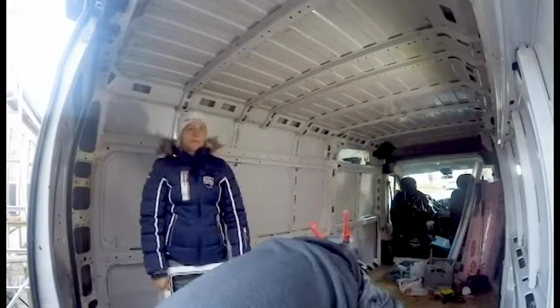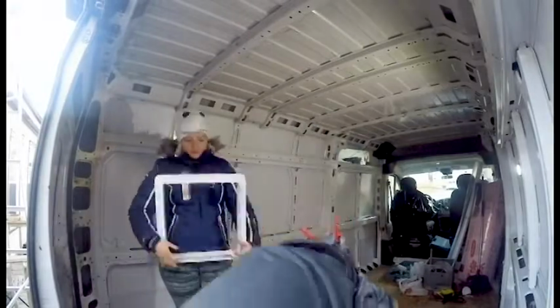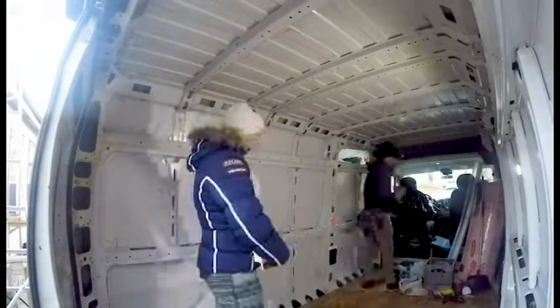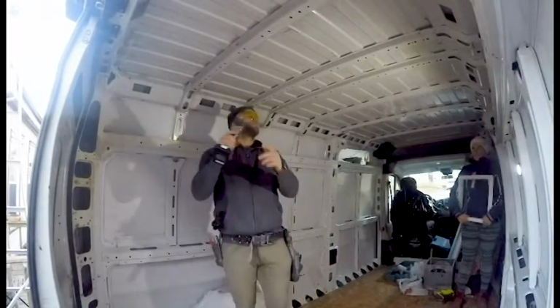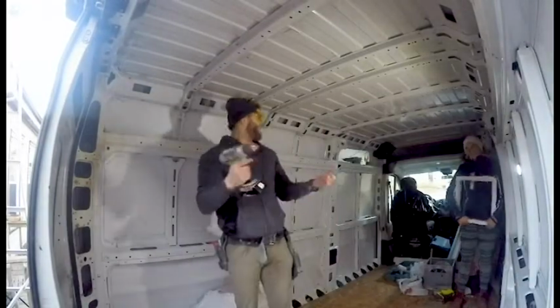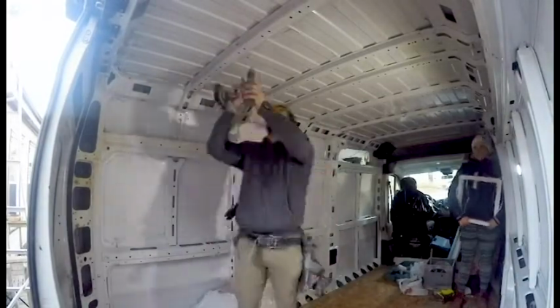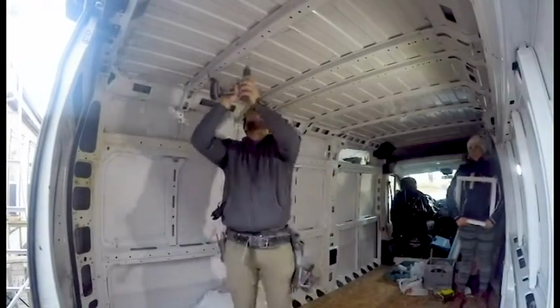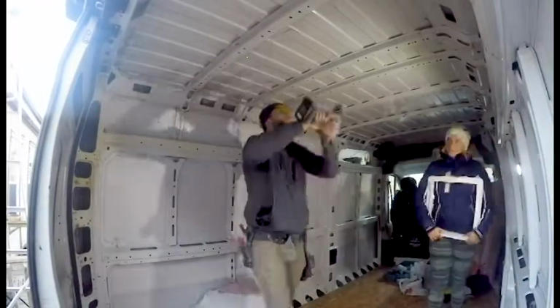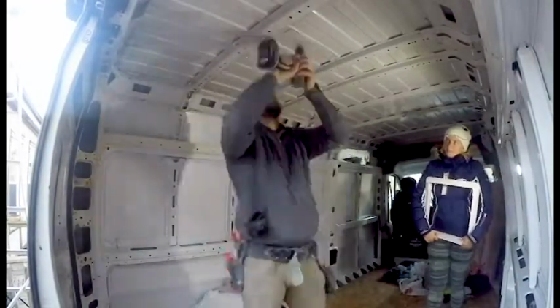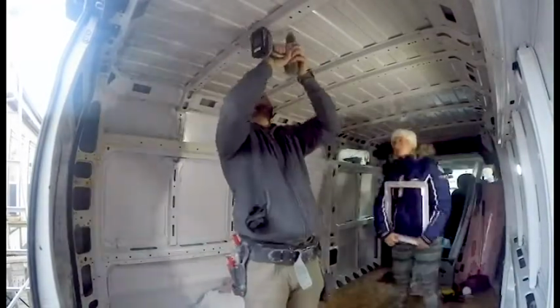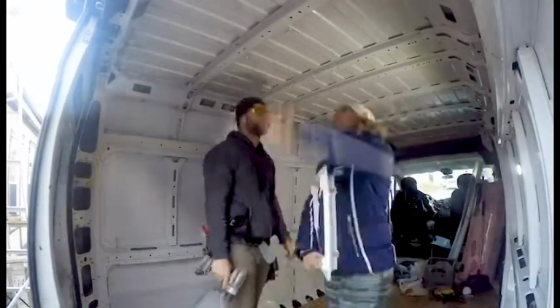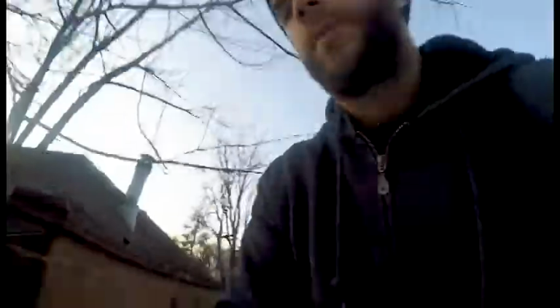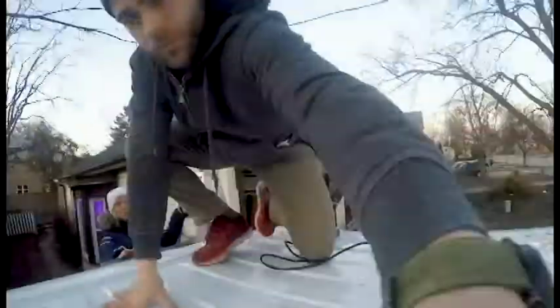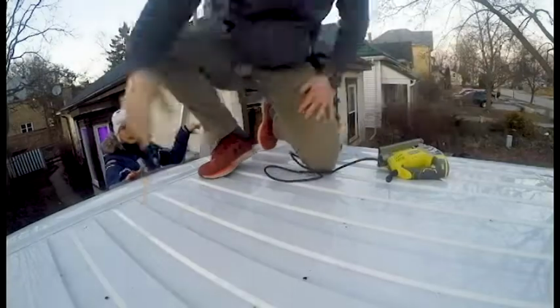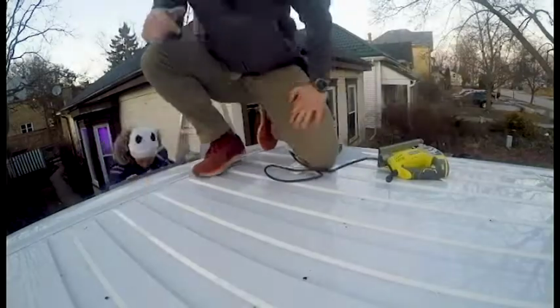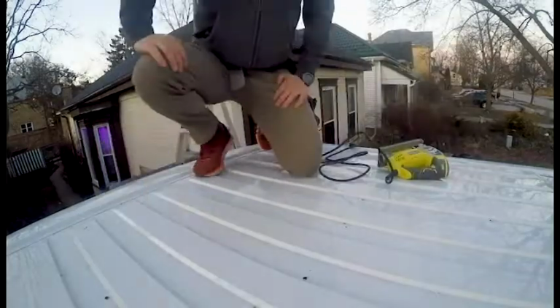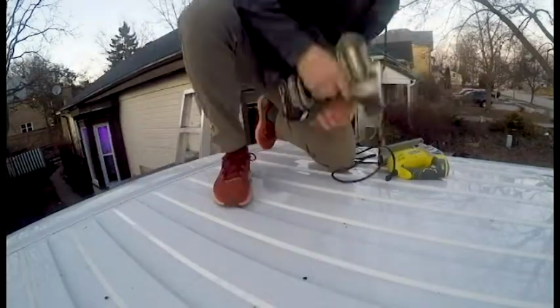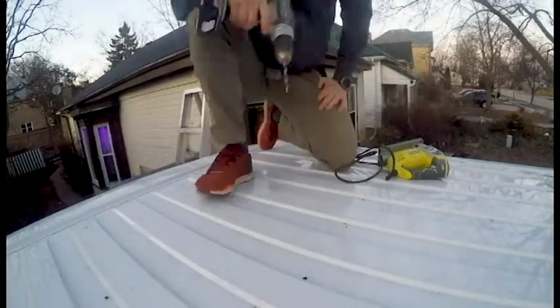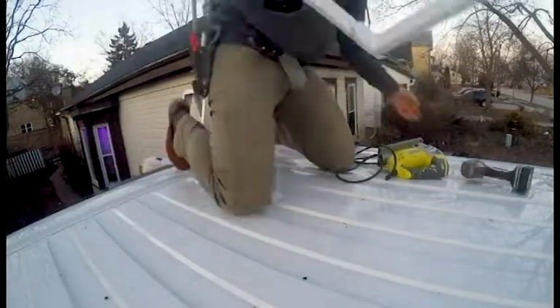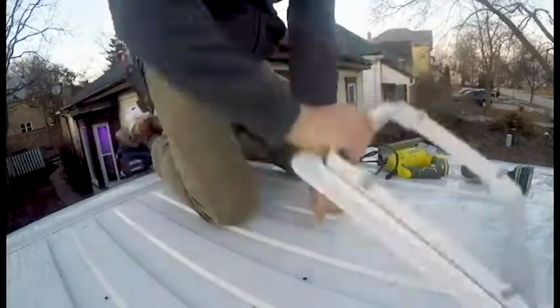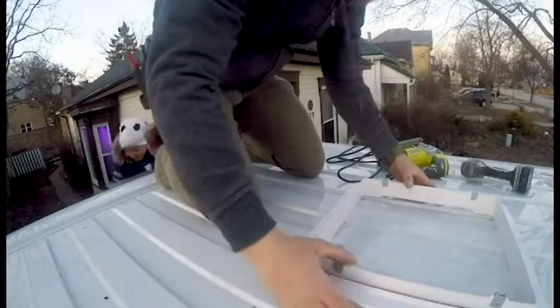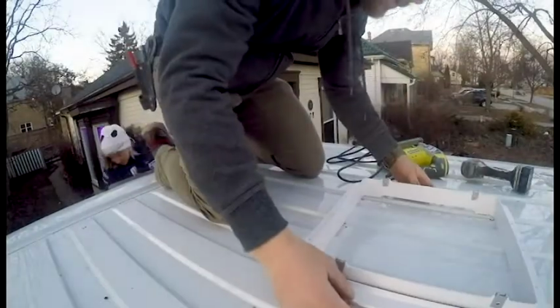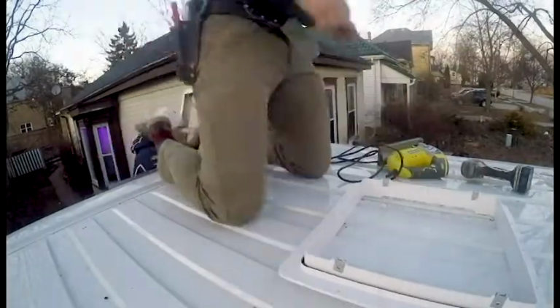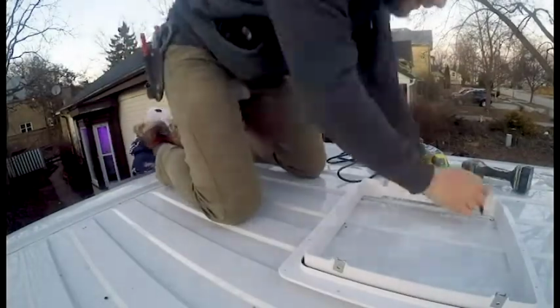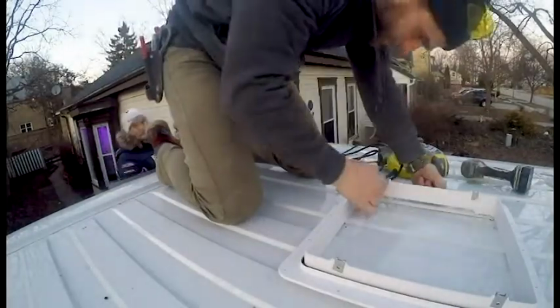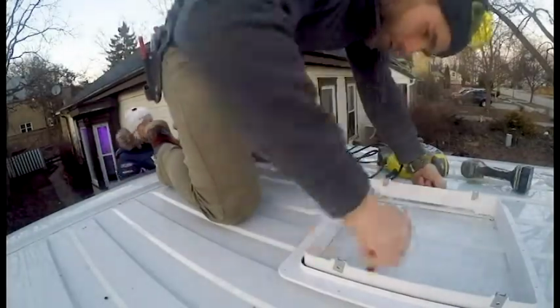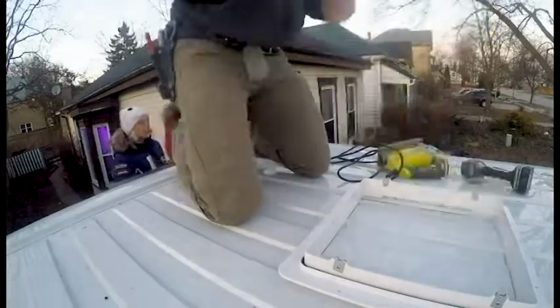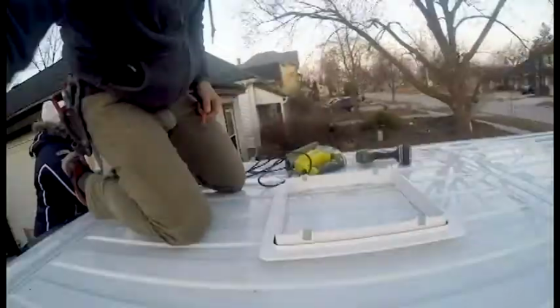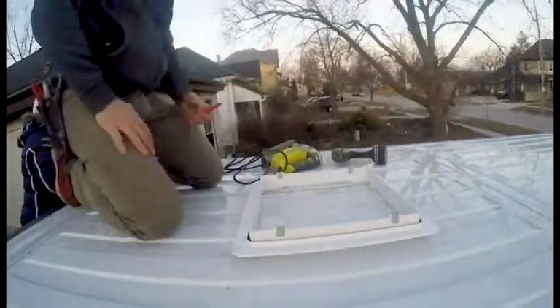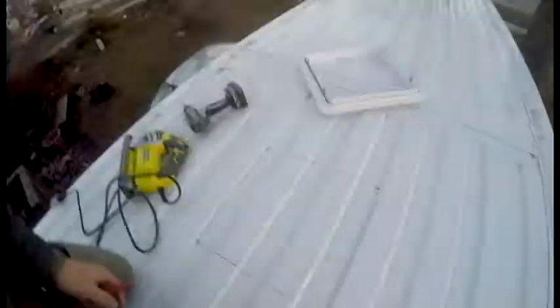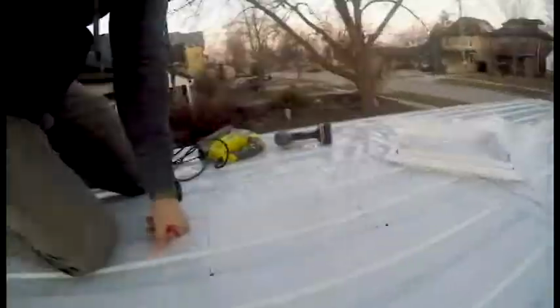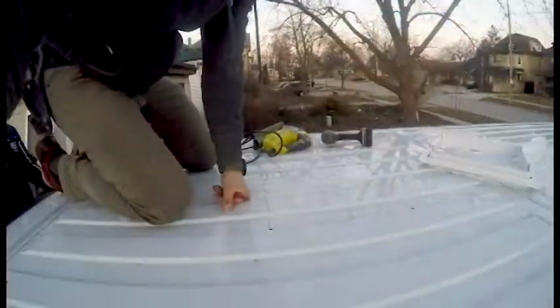This was one of the scariest things we had to do because it included cutting a big hole in the roof. That's why we tried to be extra cautious. First we had to decide on where to put the fan for maximum air ventilation.